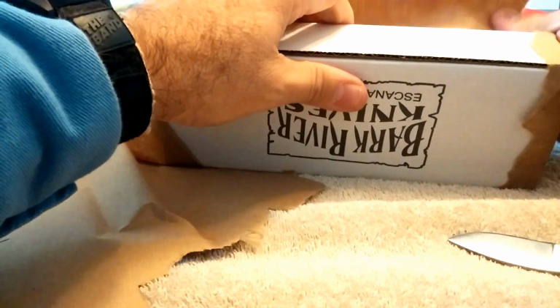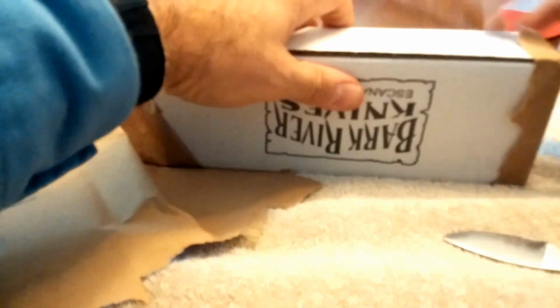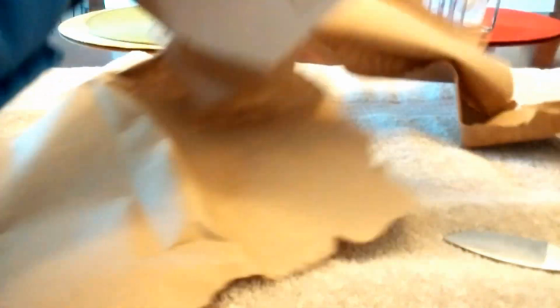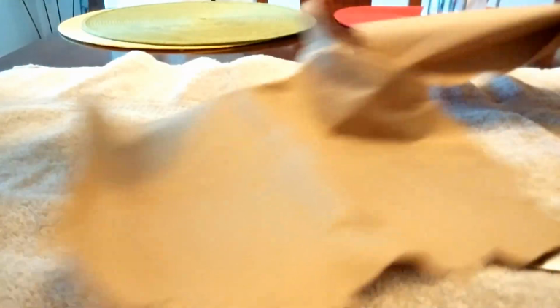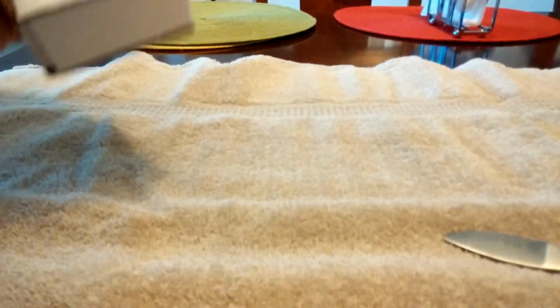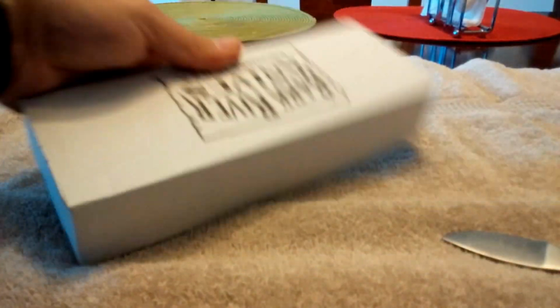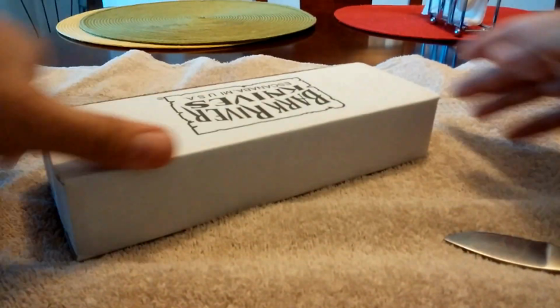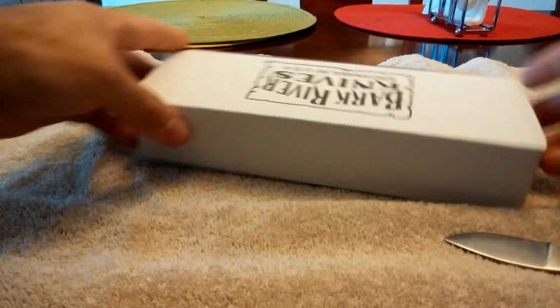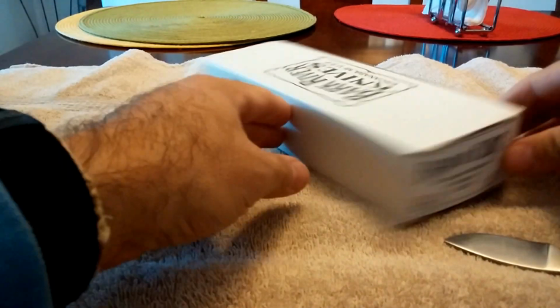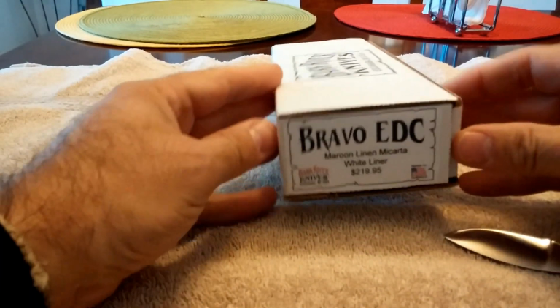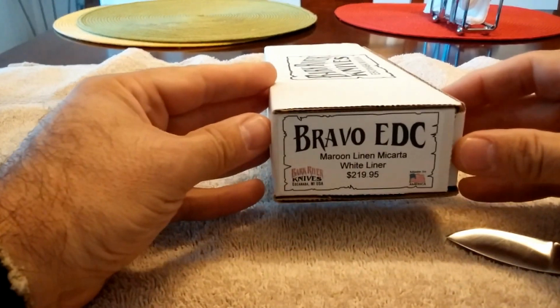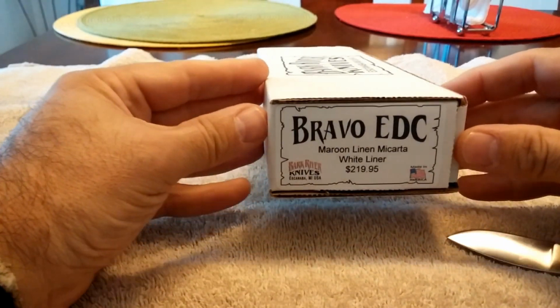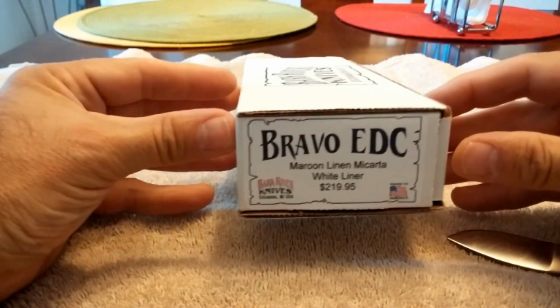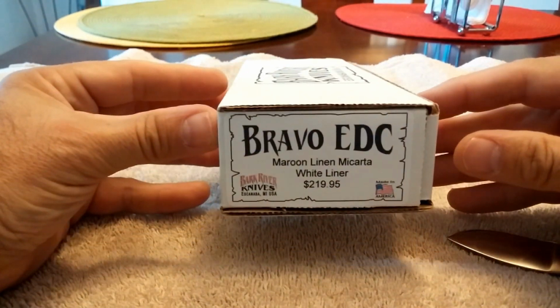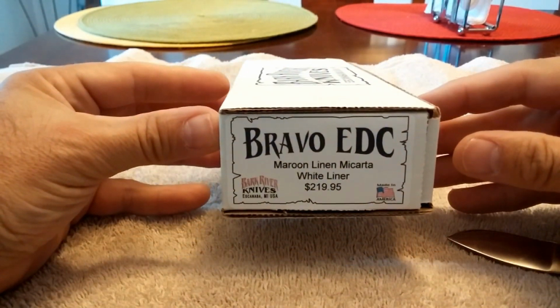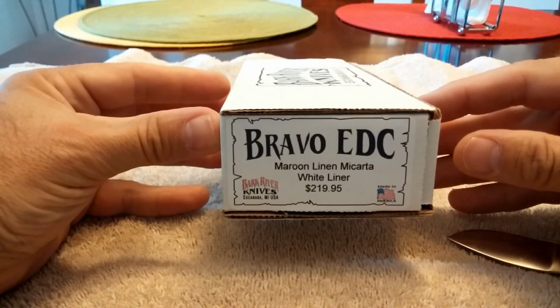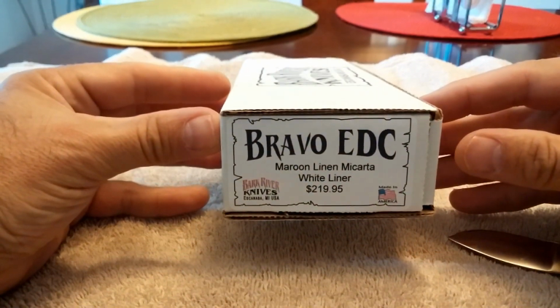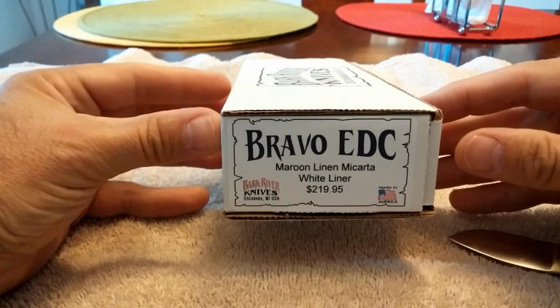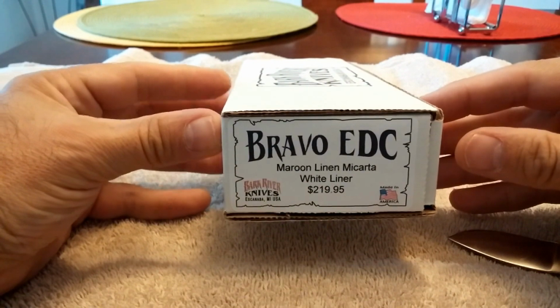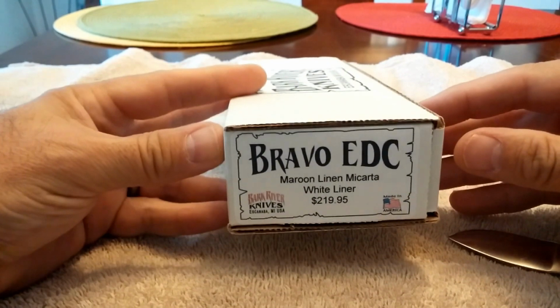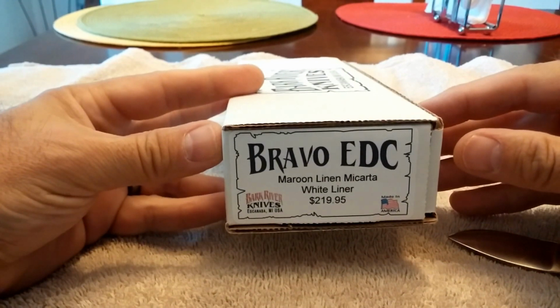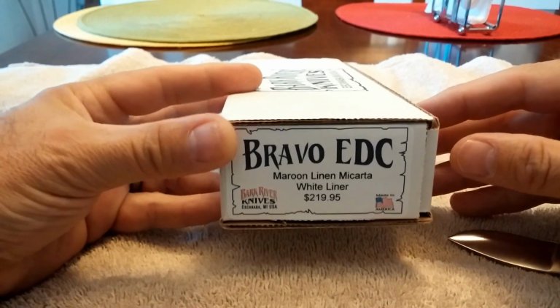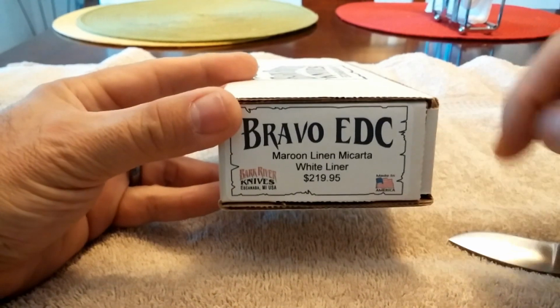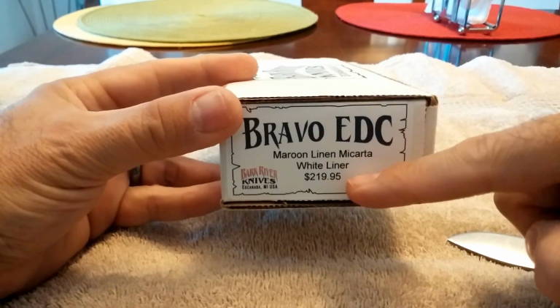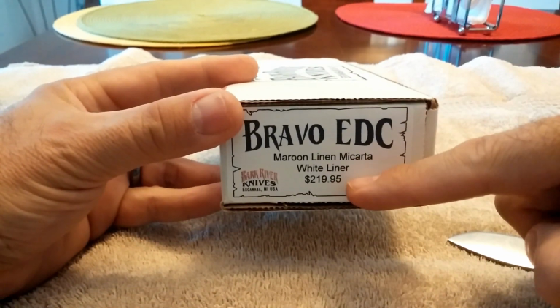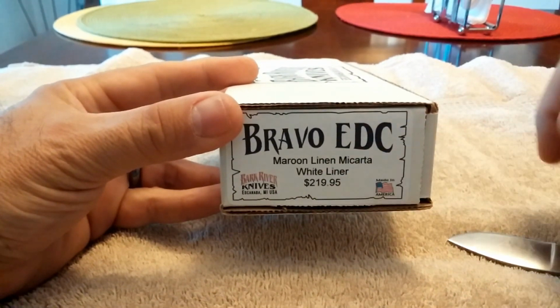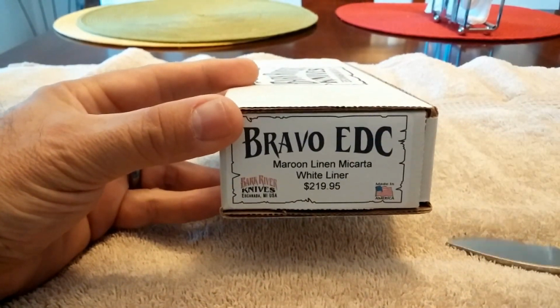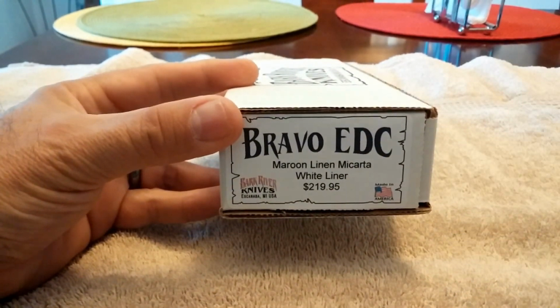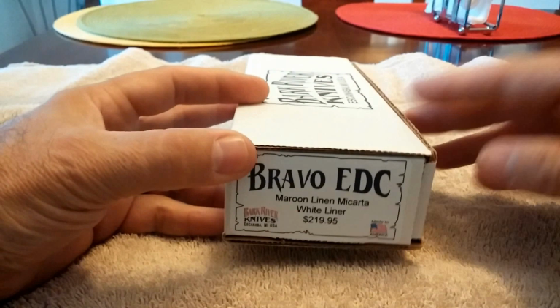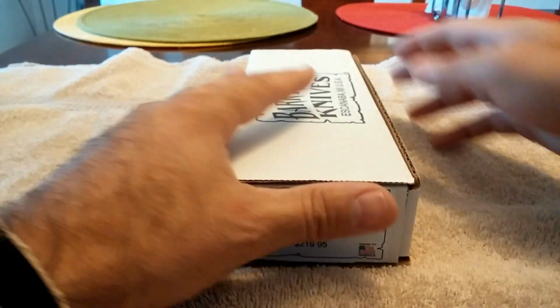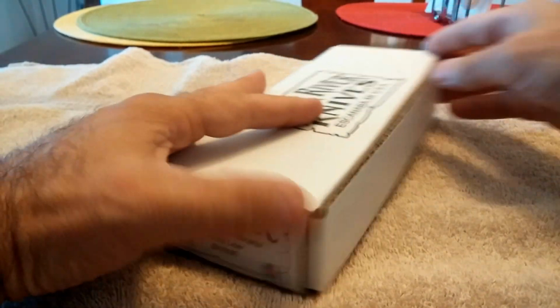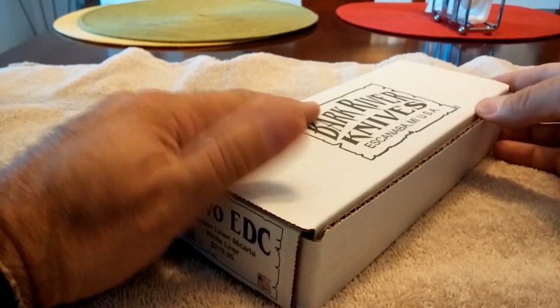There it is. This is the Bravo EDC — maroon linen micarta with white liners. Obviously that's not the price I paid; that's just MSRP.